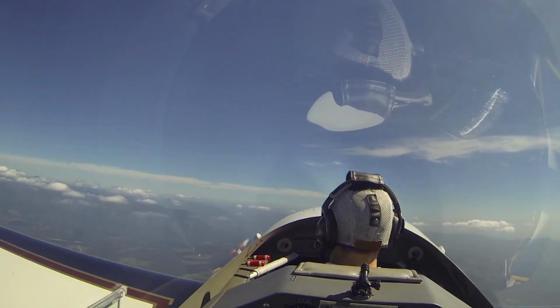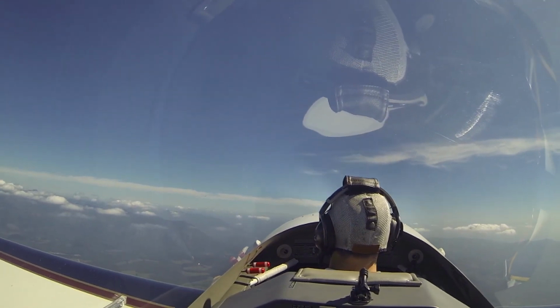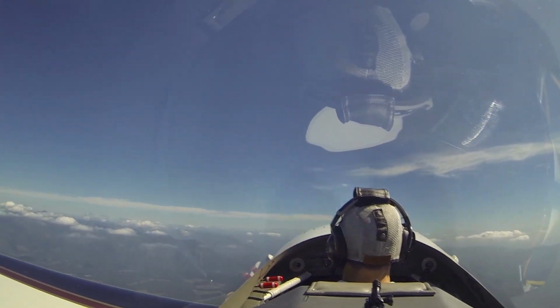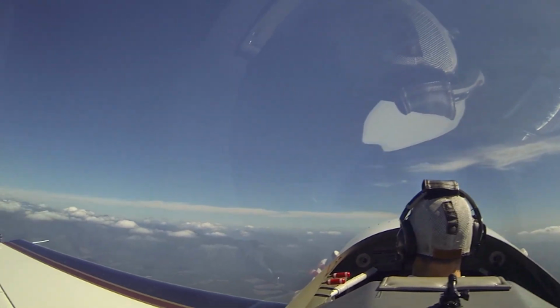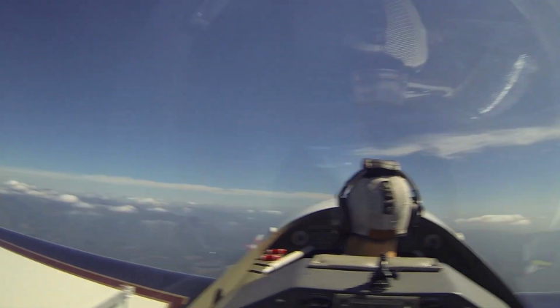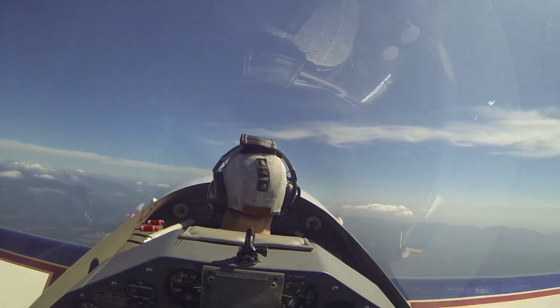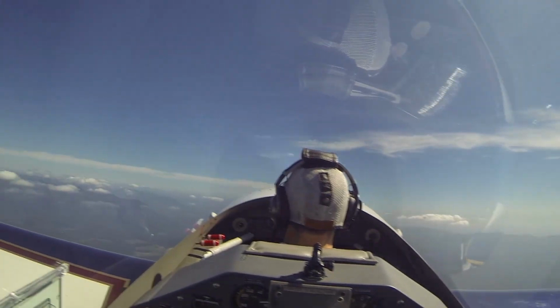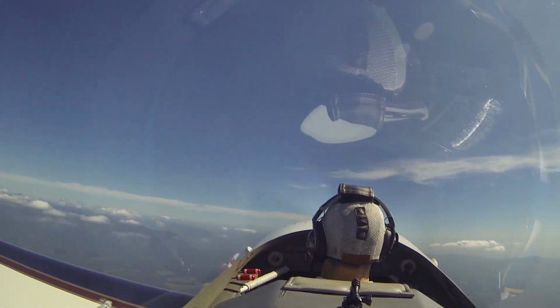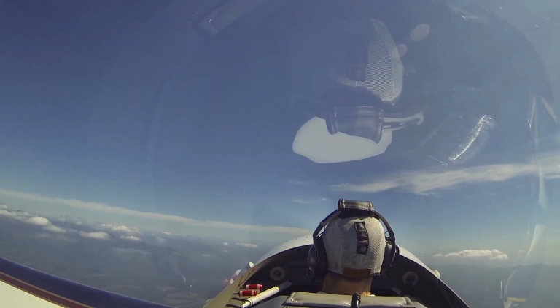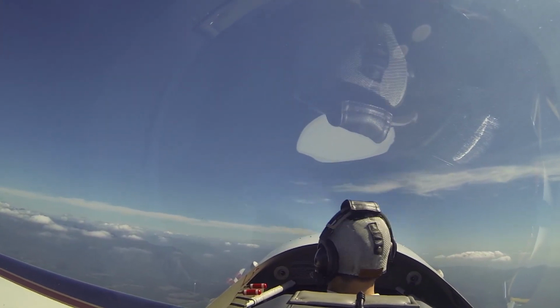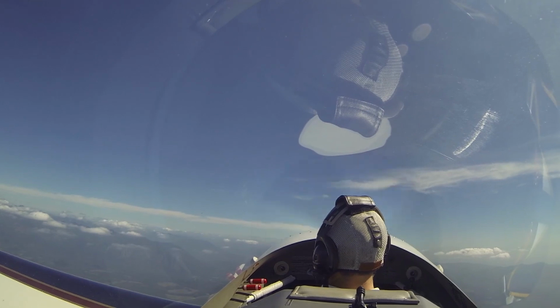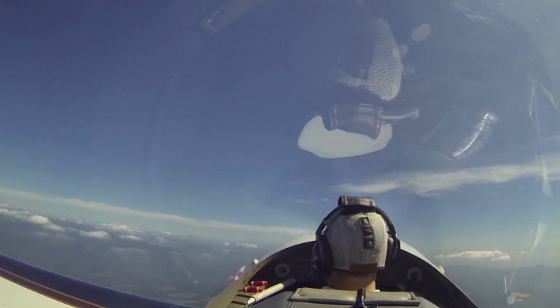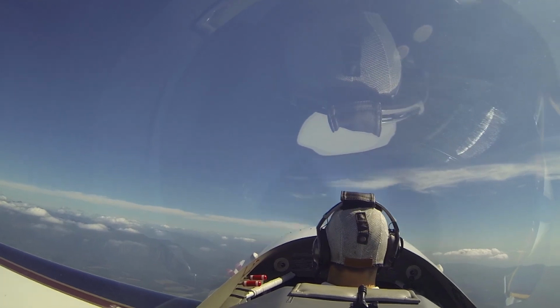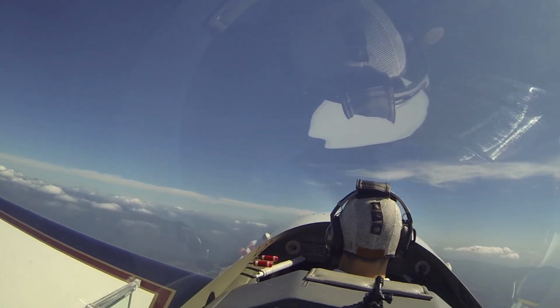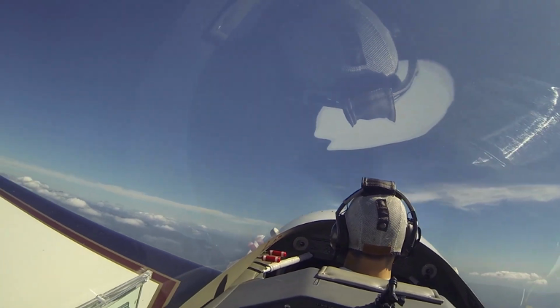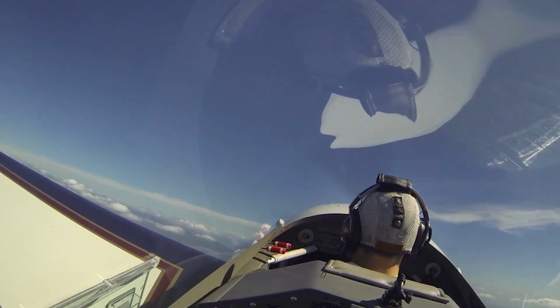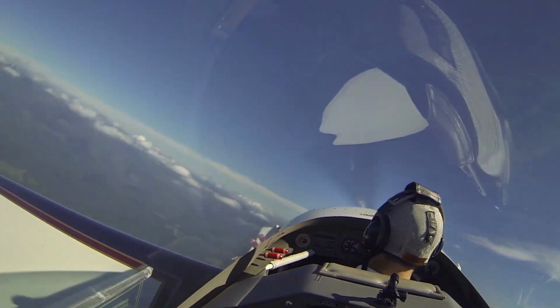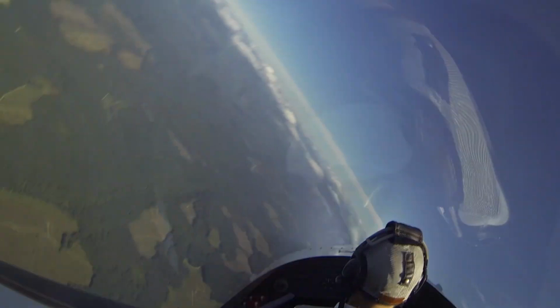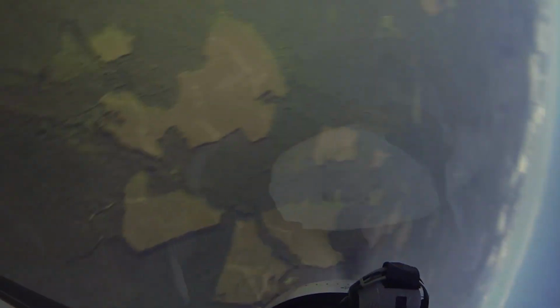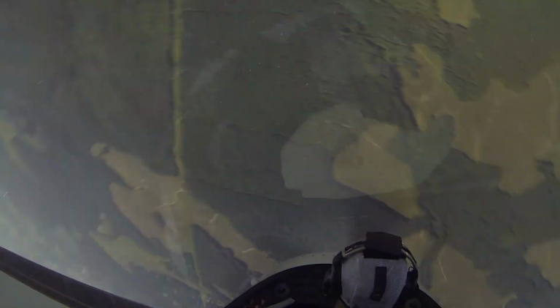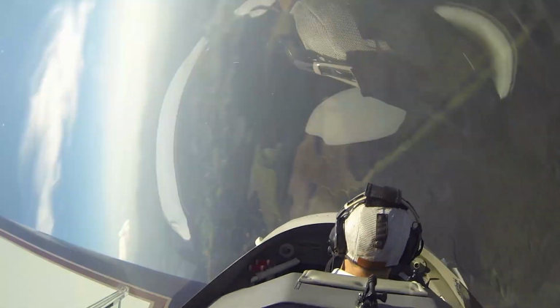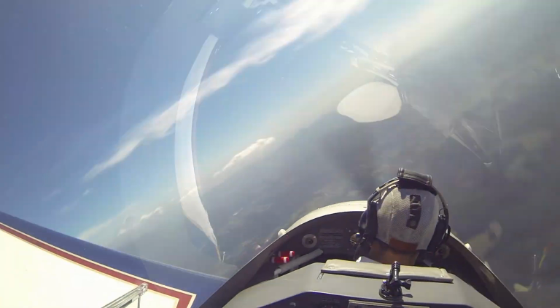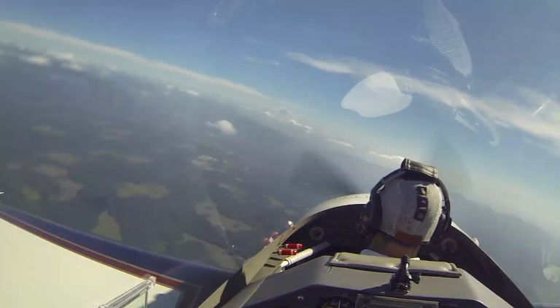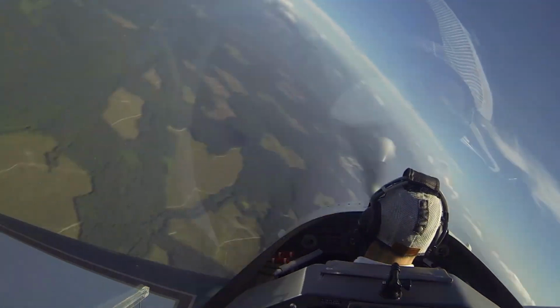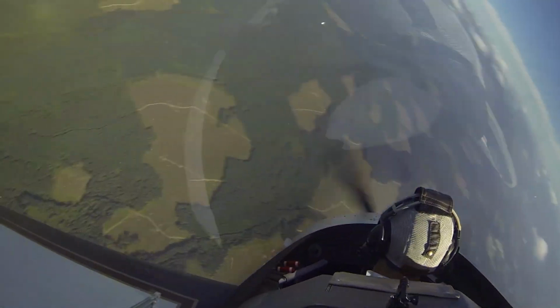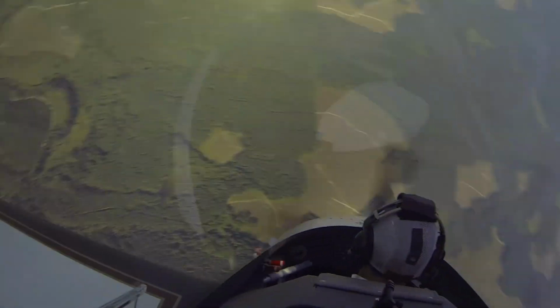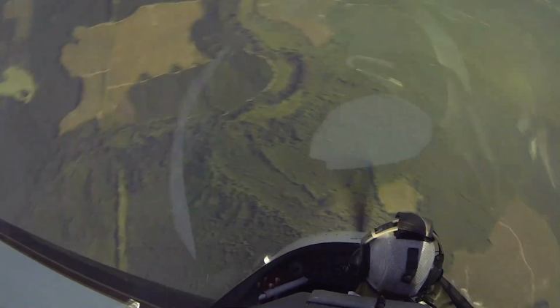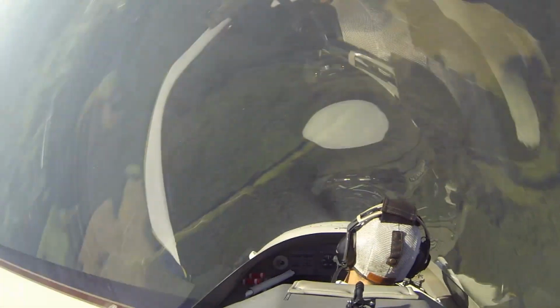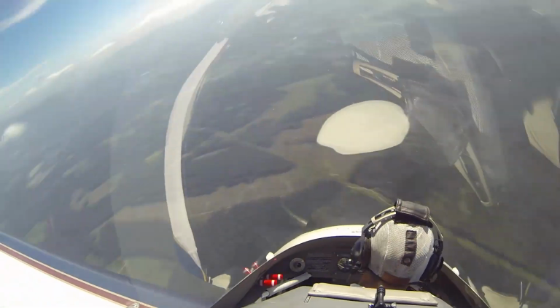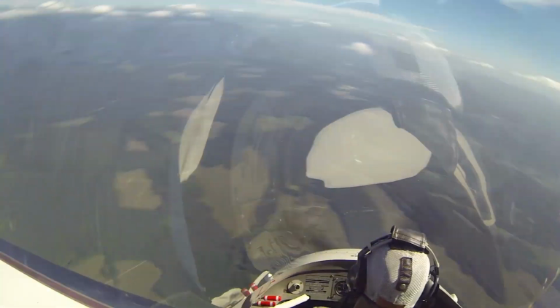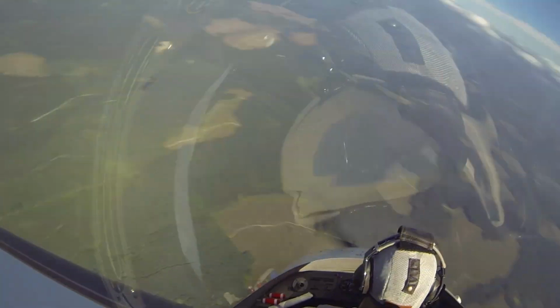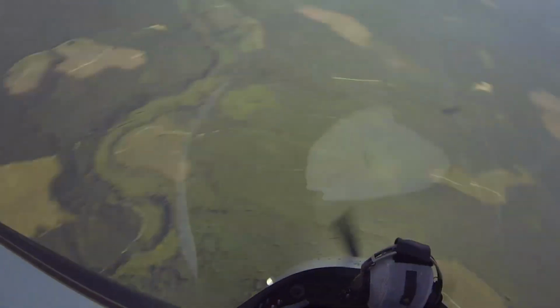Here it is — stick all the way back, full left rudder, half a turn. One Rainier. Now it'll speed up just a little bit. There's two Rainiers — now we're going to recover.